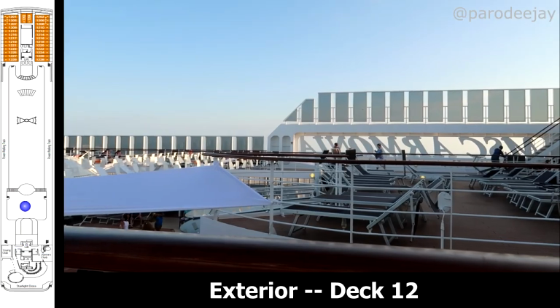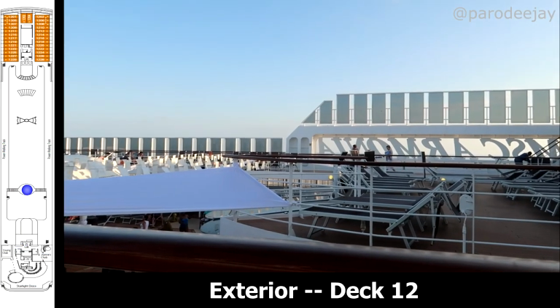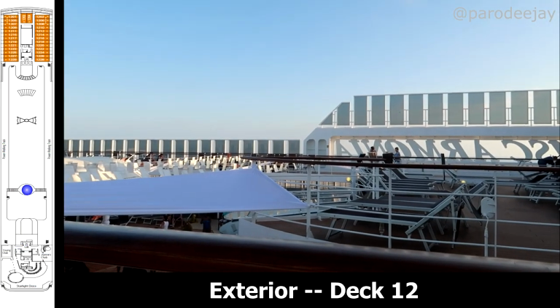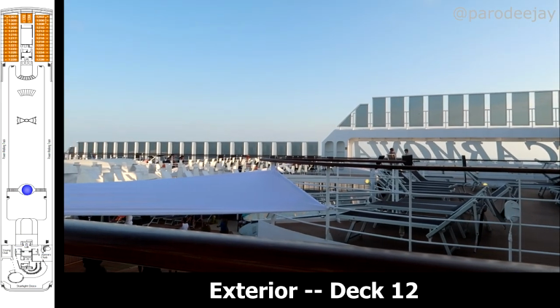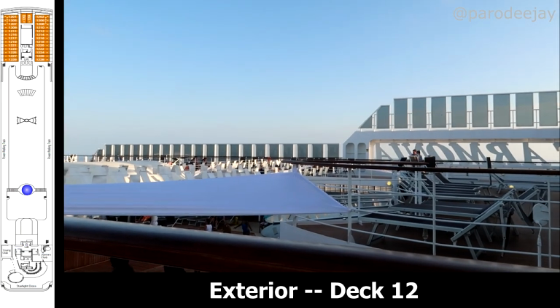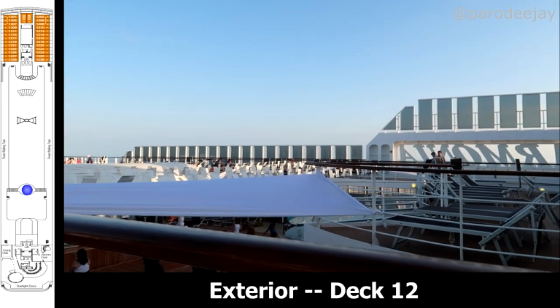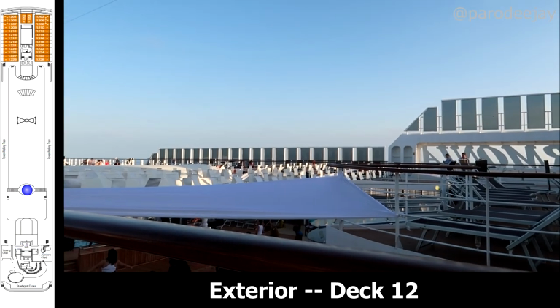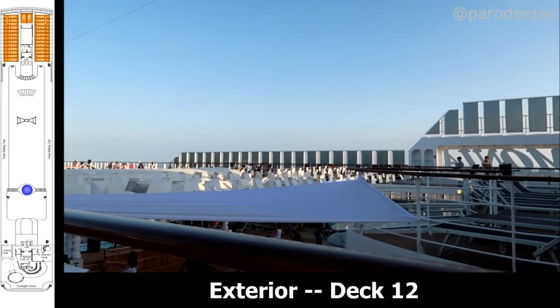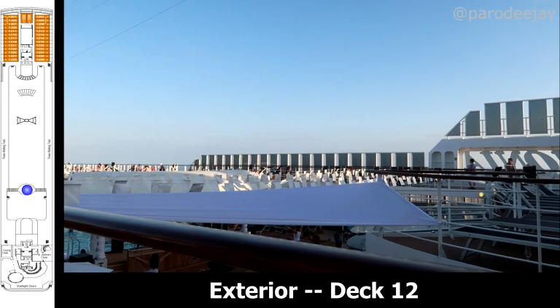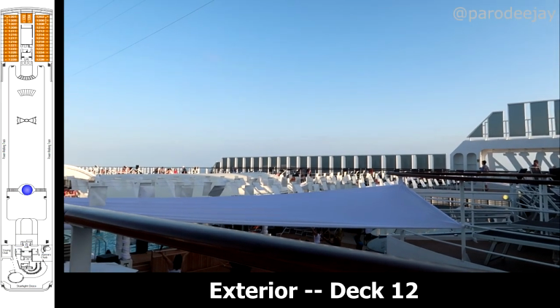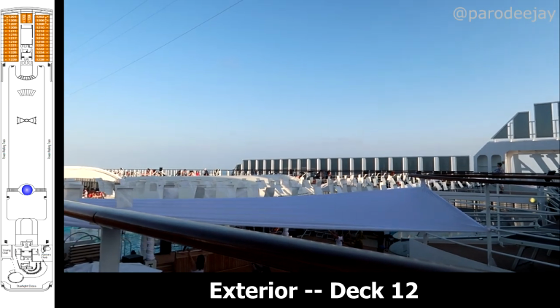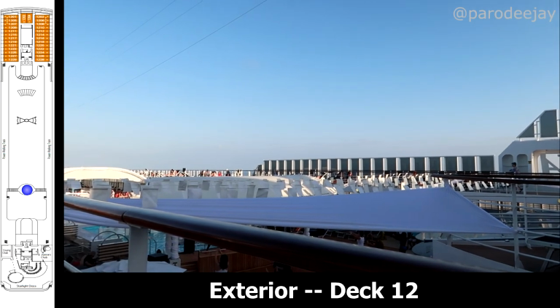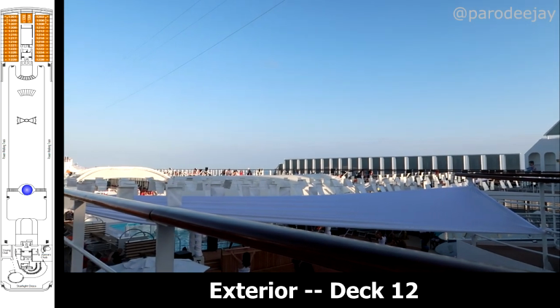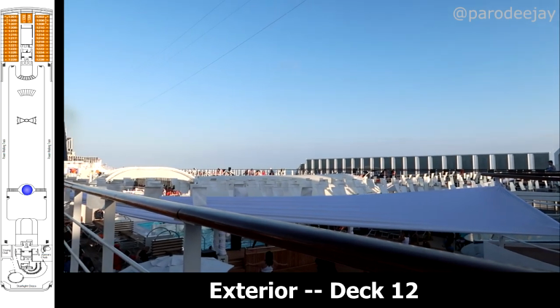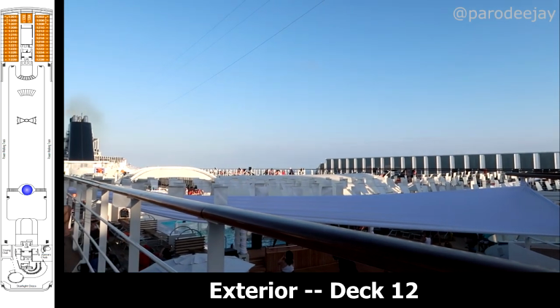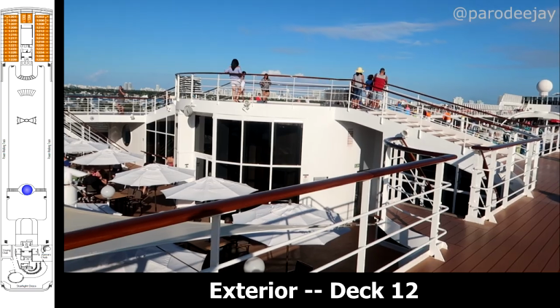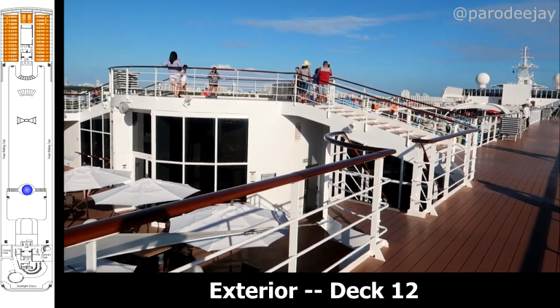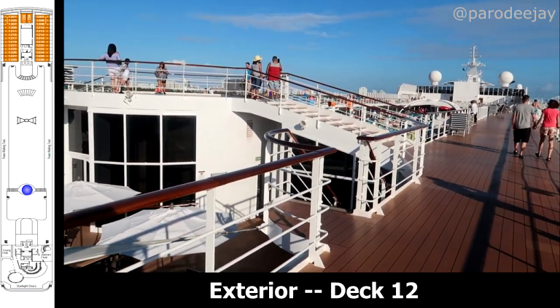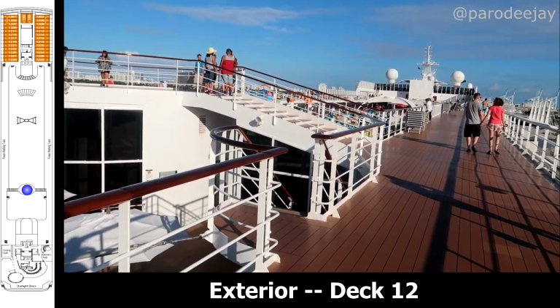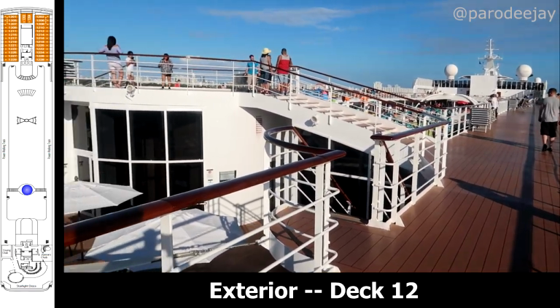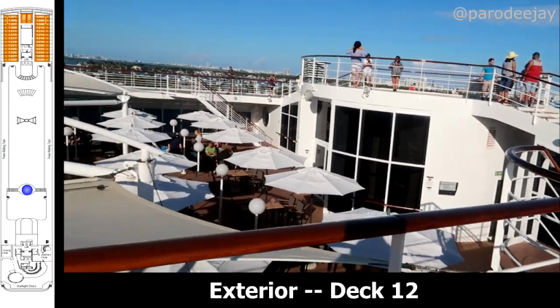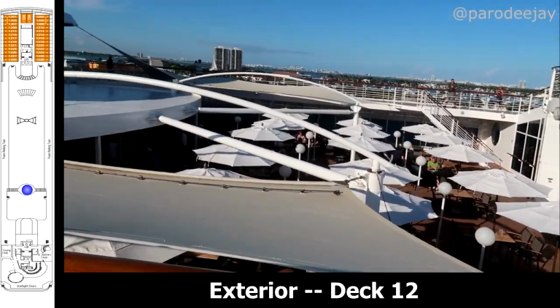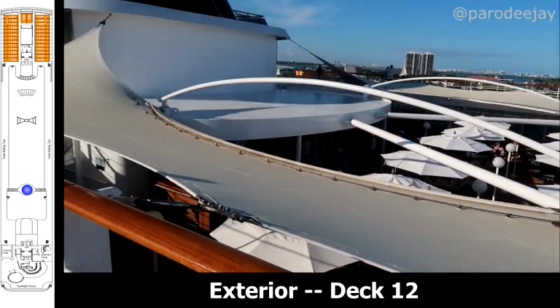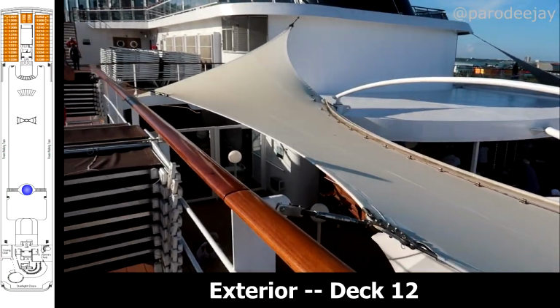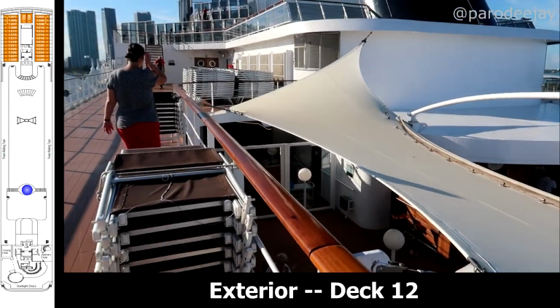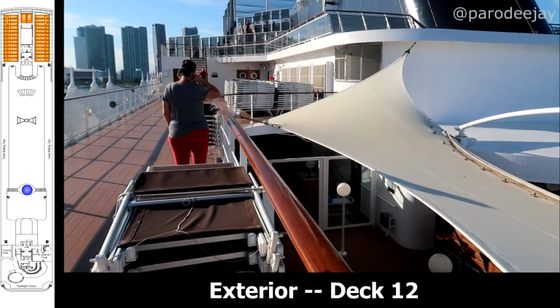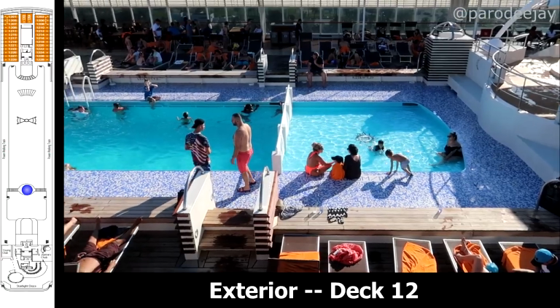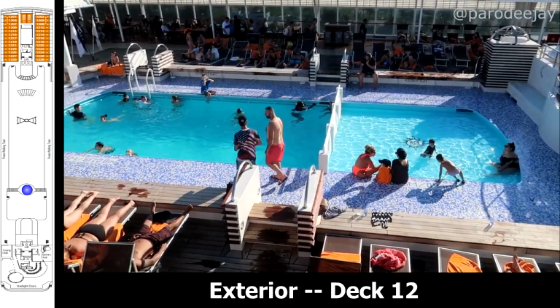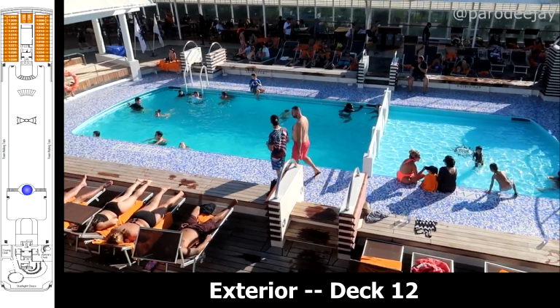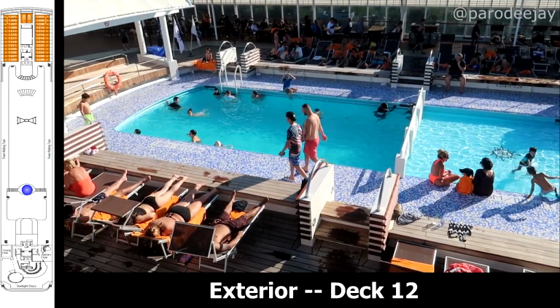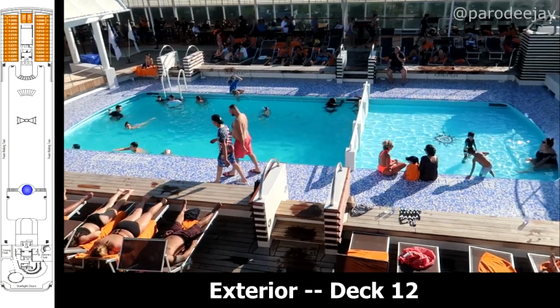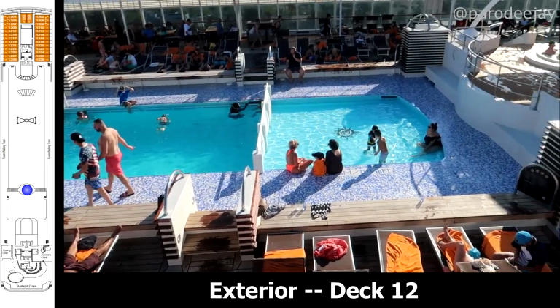There's not a whole lot more to be seen on deck 12, so here are a few random exterior shots from deck 12 looking down. There was this nifty little observation-type deck that we thought could have been an extremely small helipad, but probably not. And a few more shots of the main pool area and stage.